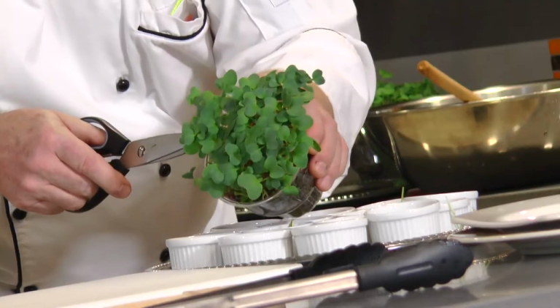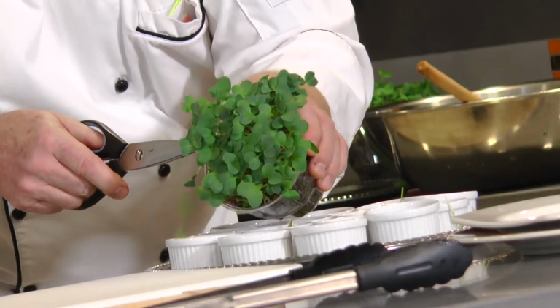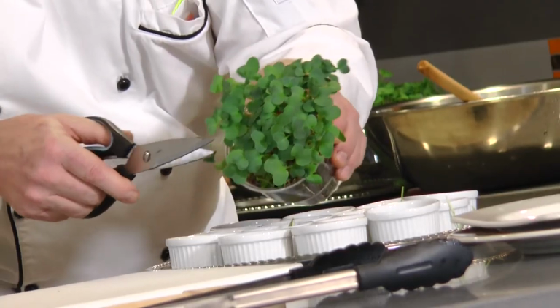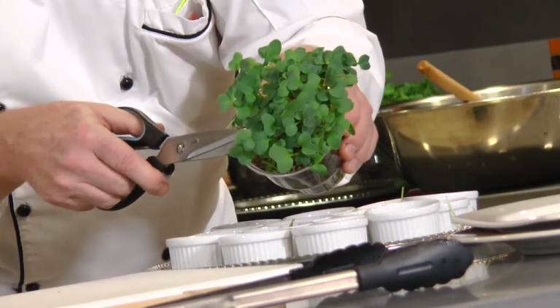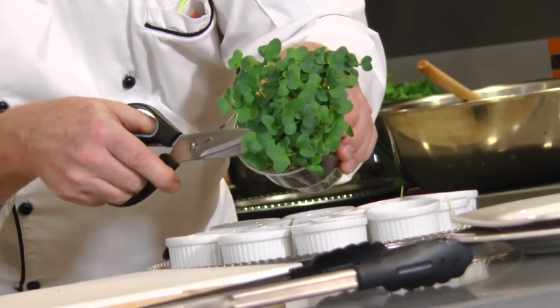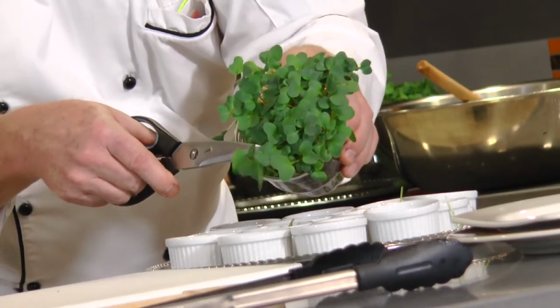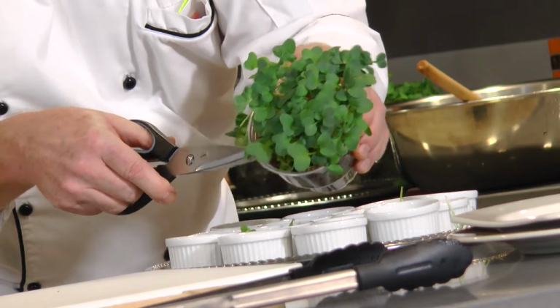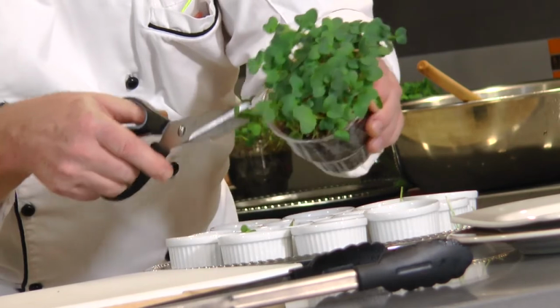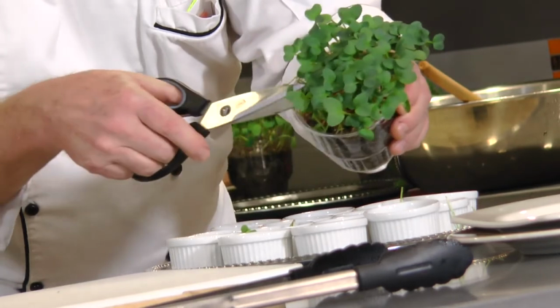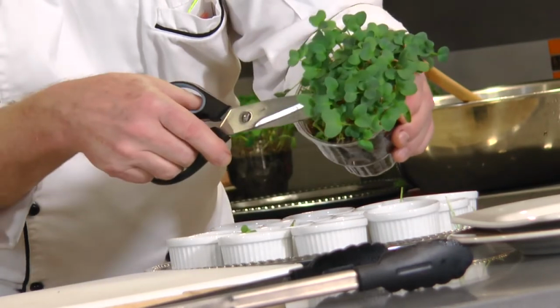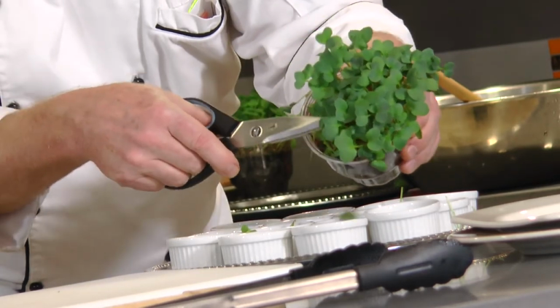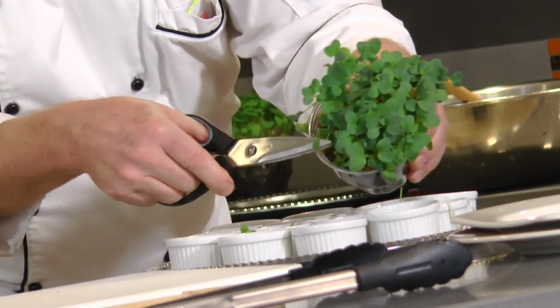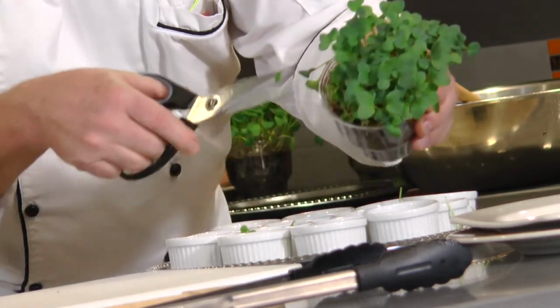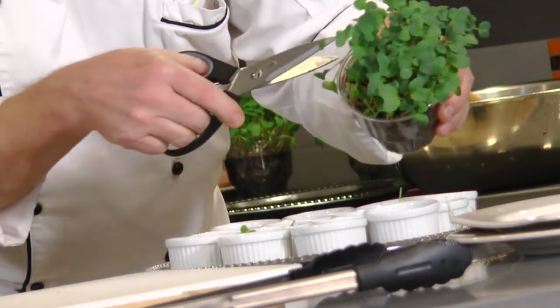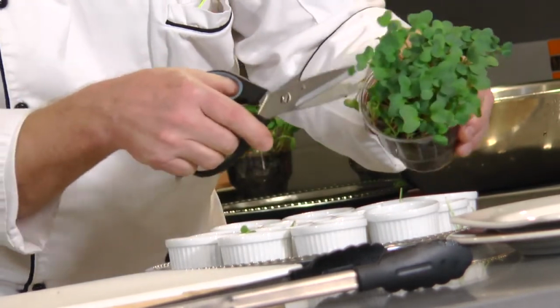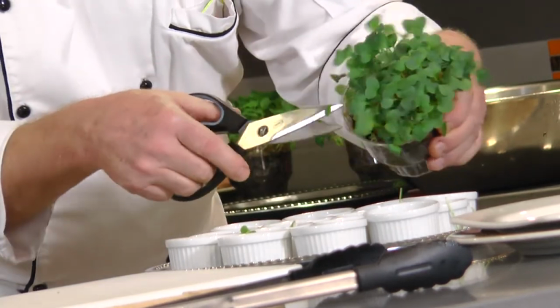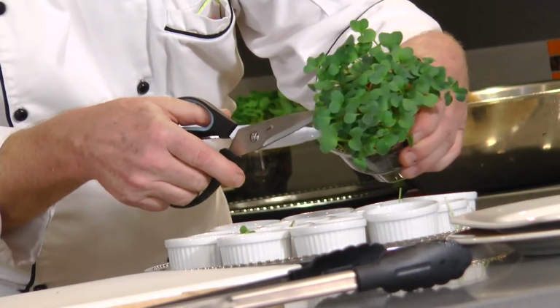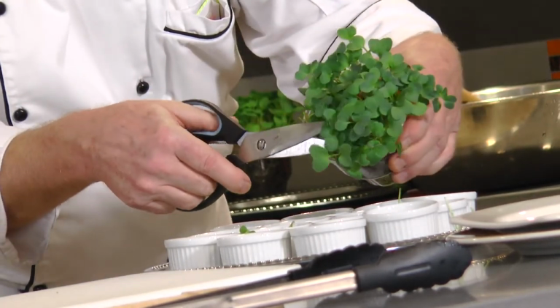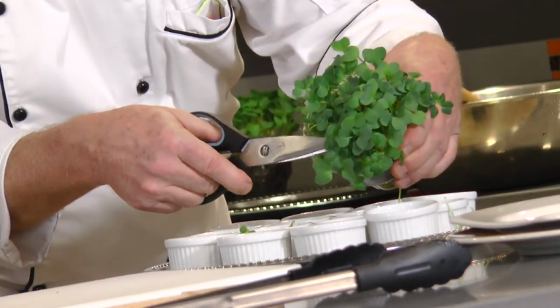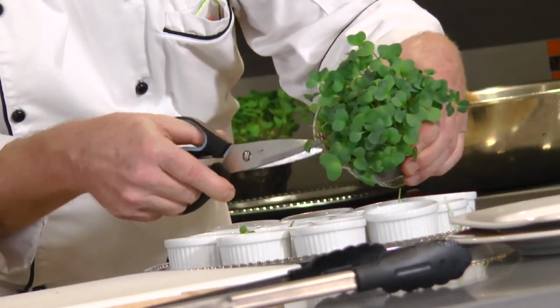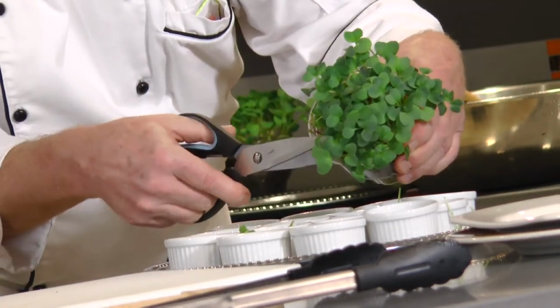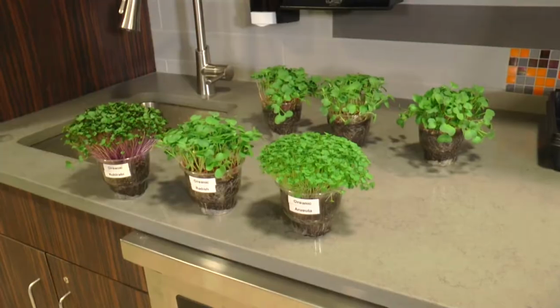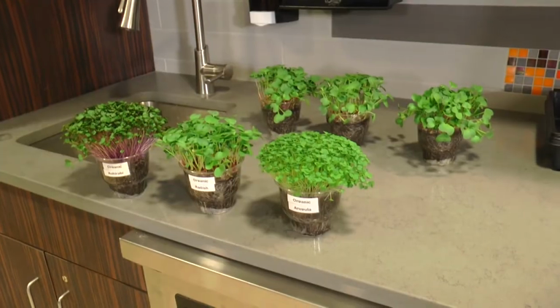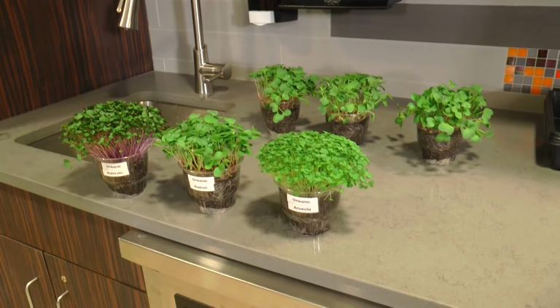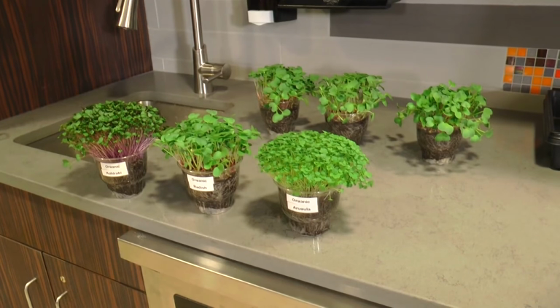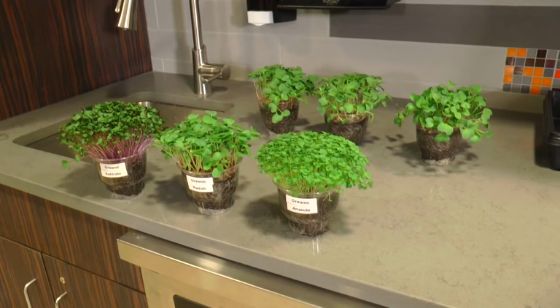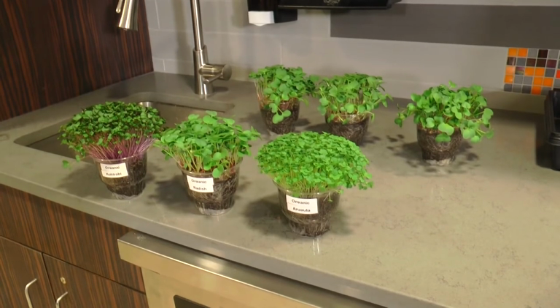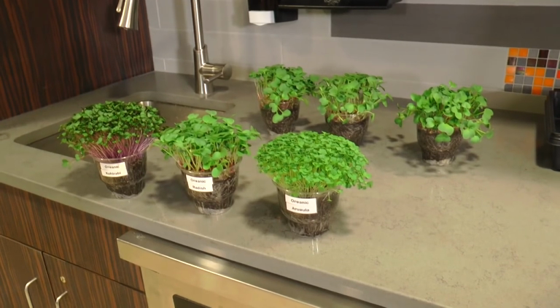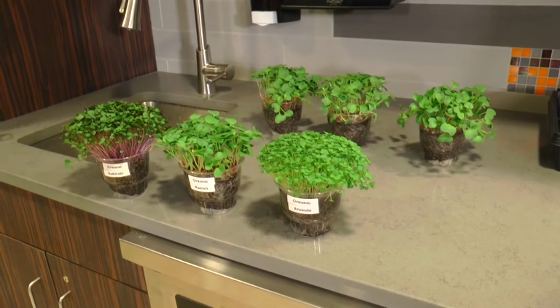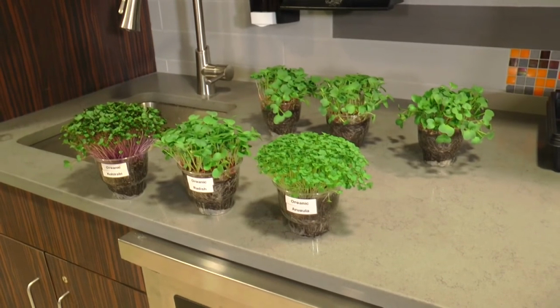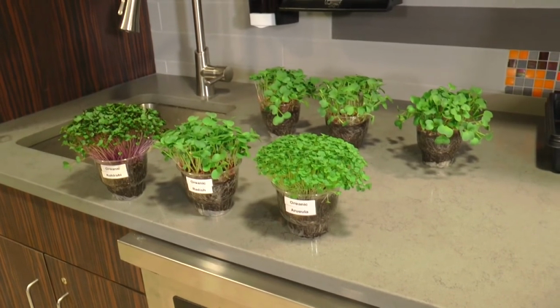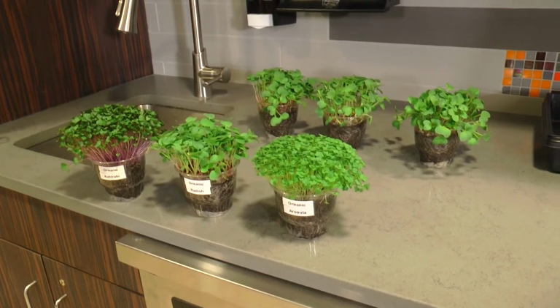Locally sourced microgreens, like the ones used in Thursday's demonstration, can be purchased from places like Niagara Produce or the Lexington Co-op. For the Buffalo Review, I'm Ben Hover.